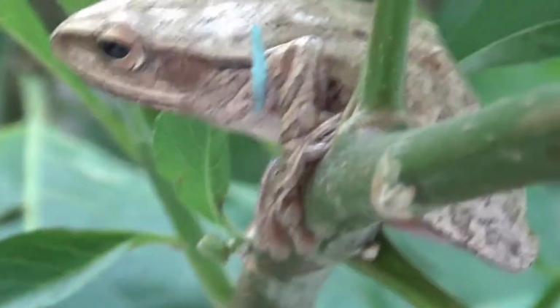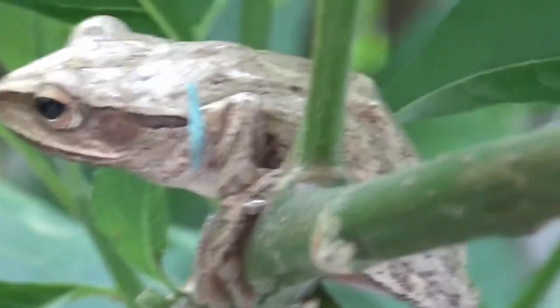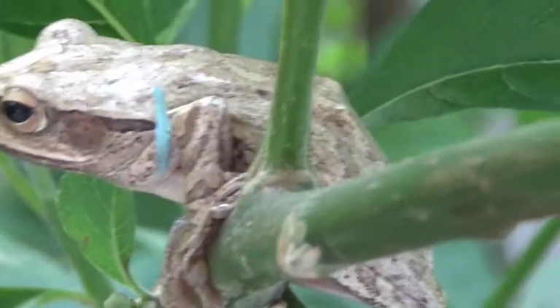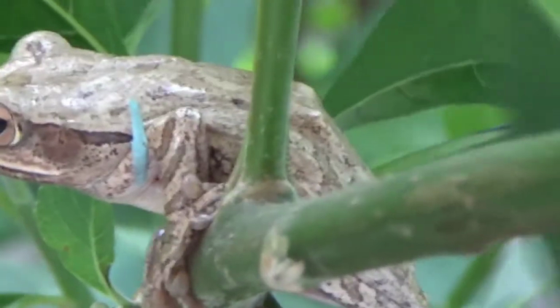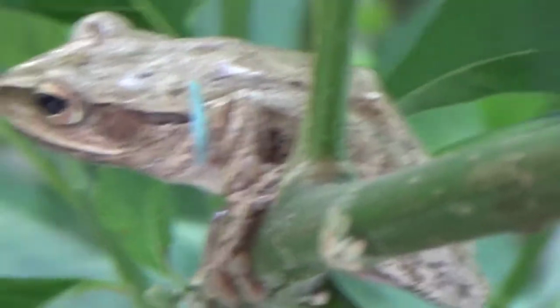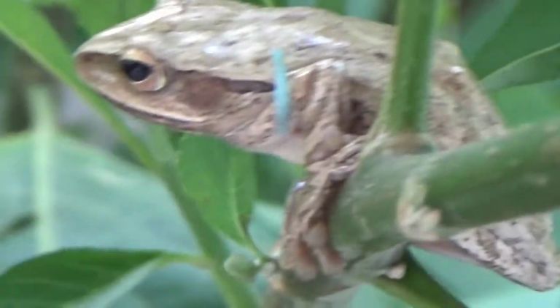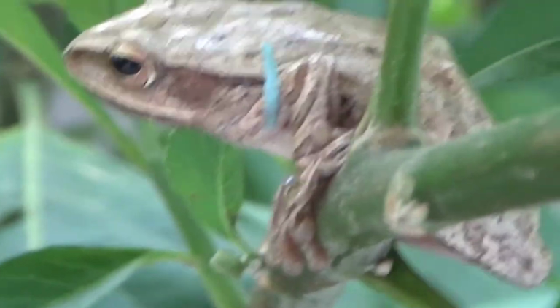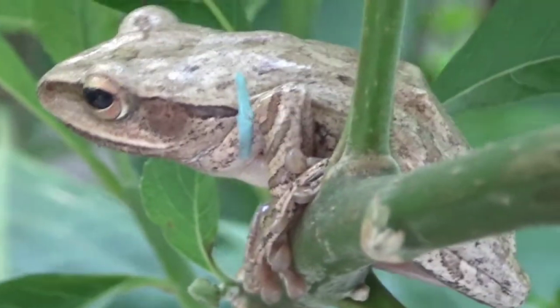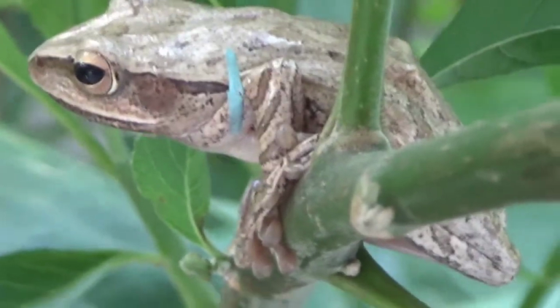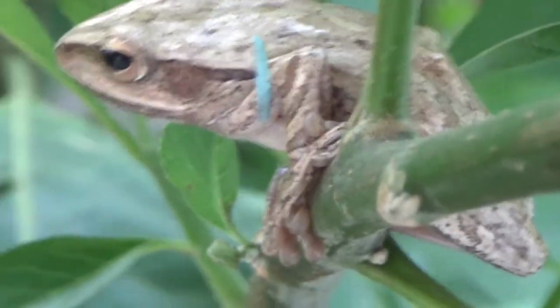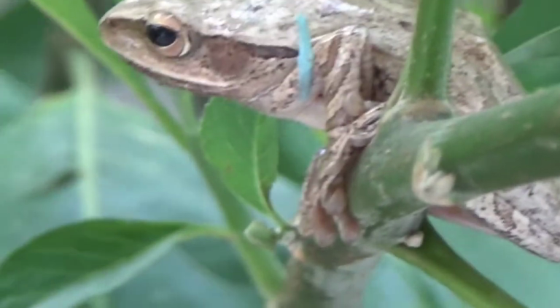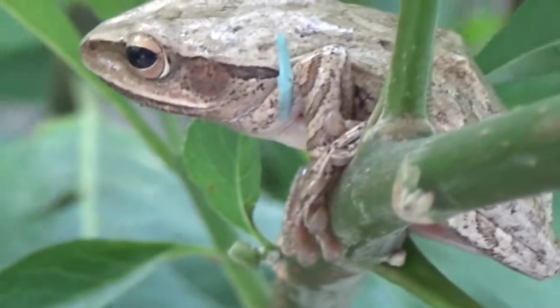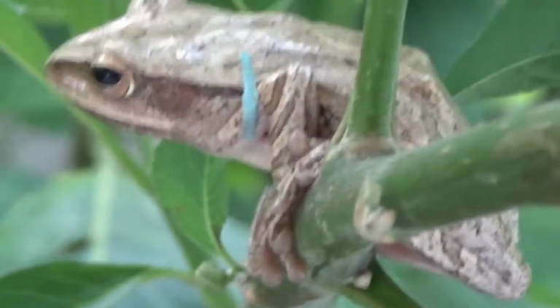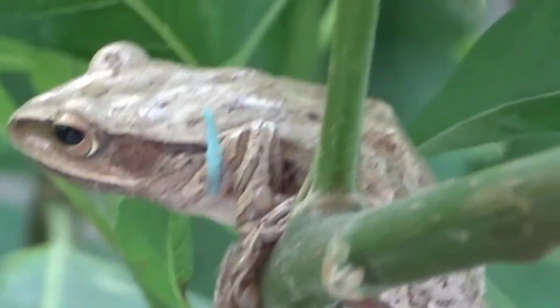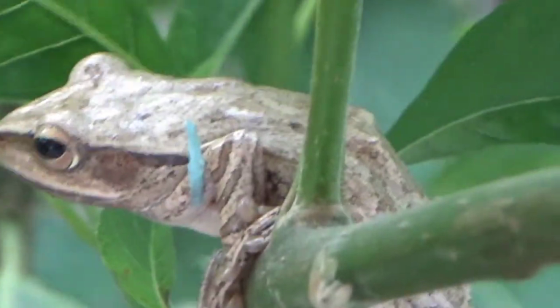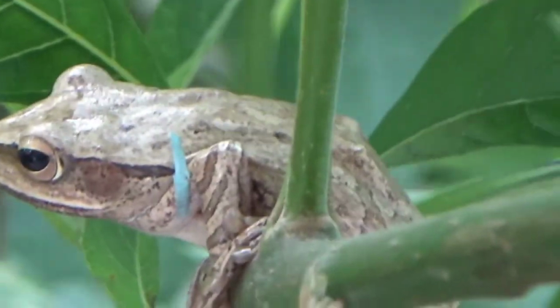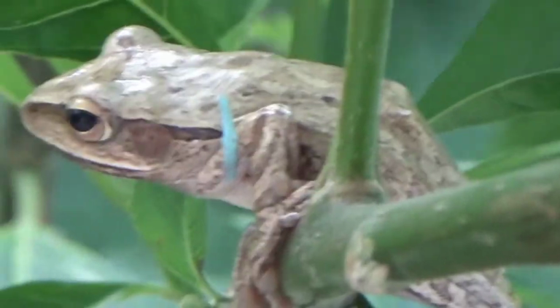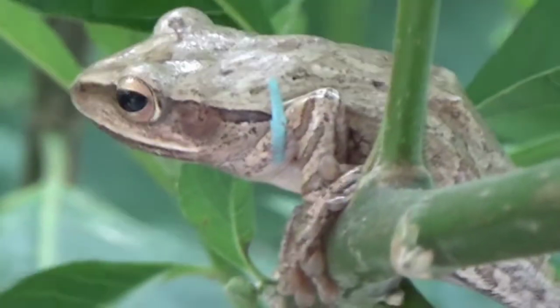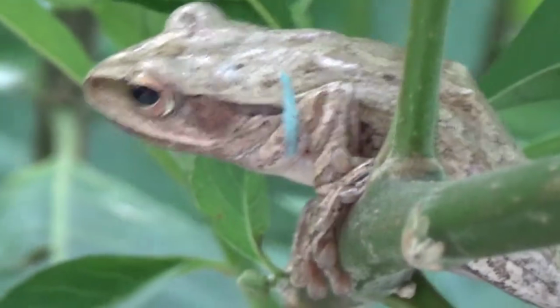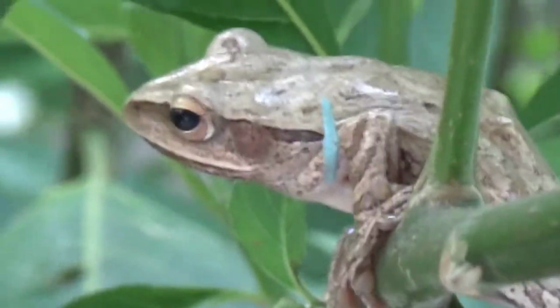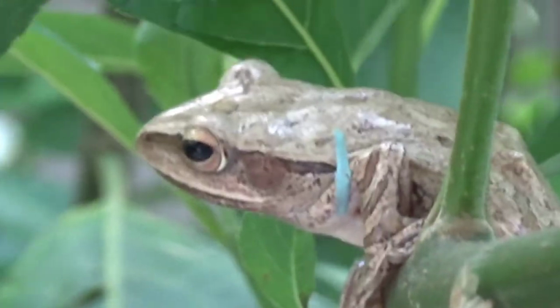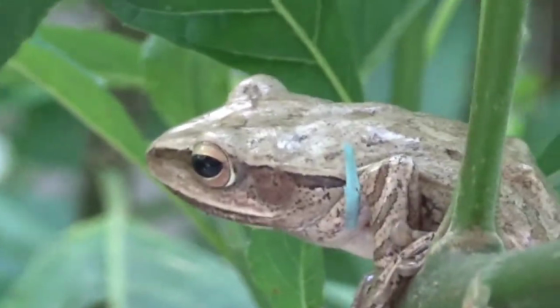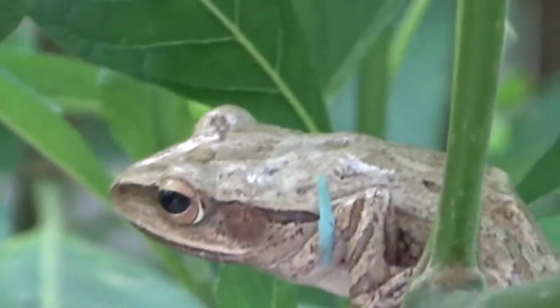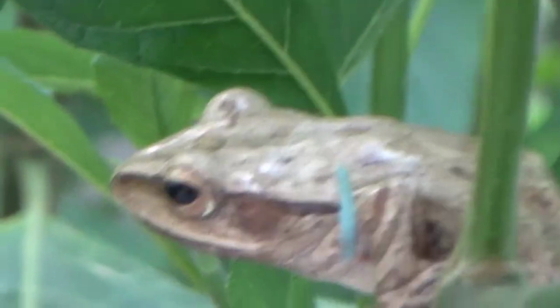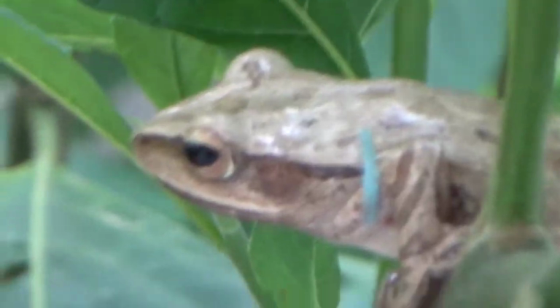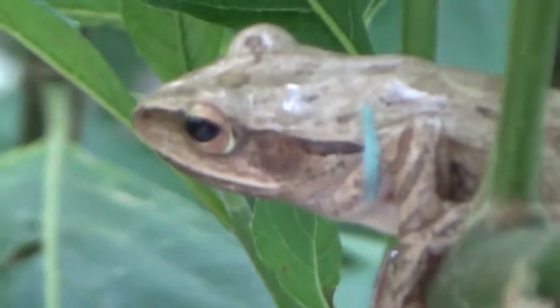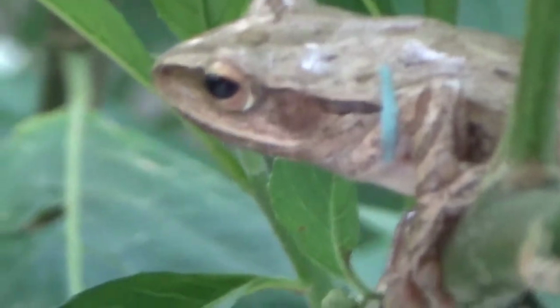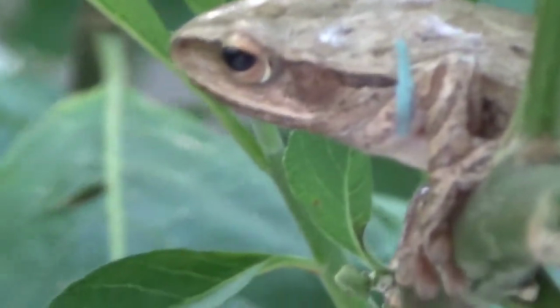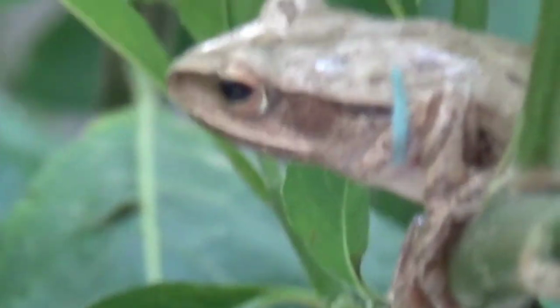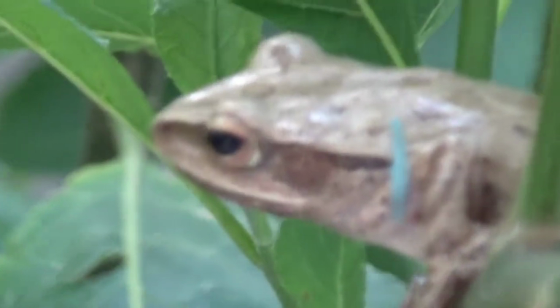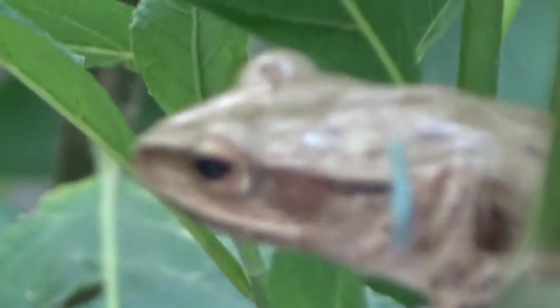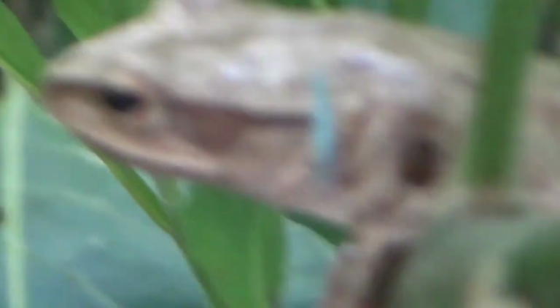Itulah sedikit informasi tentang katak pohon dan mitosnya. Cukup sekian dulu, sambung di video selanjutnya. Terima kasih.